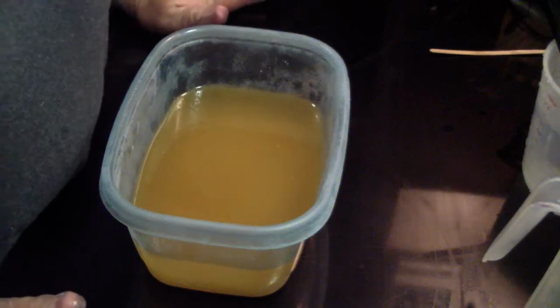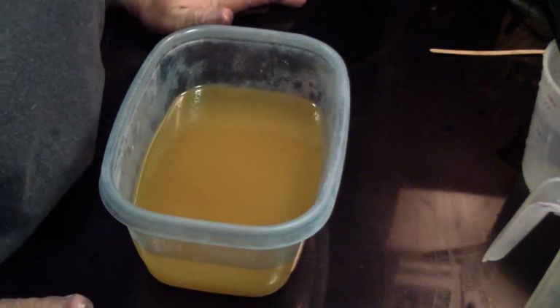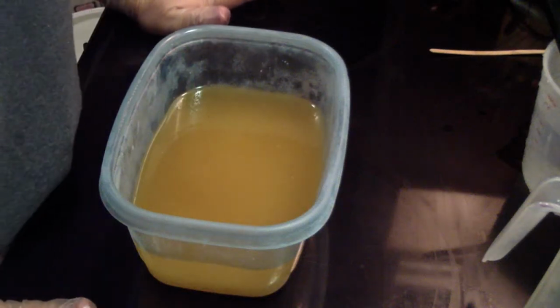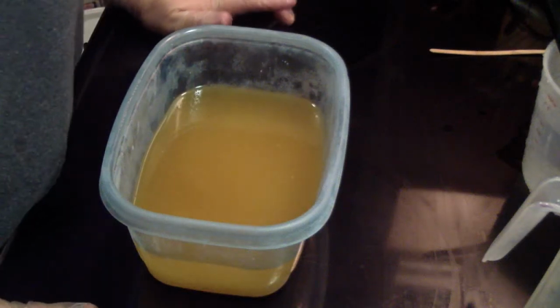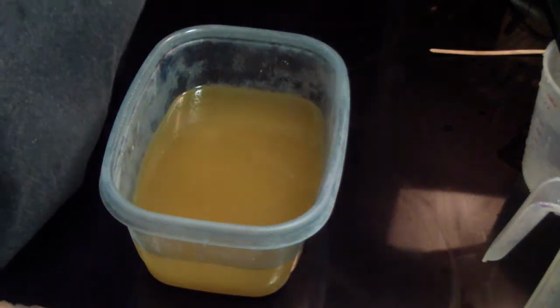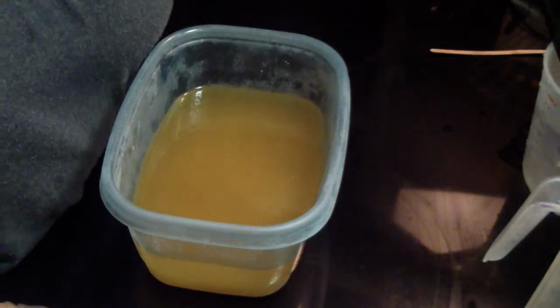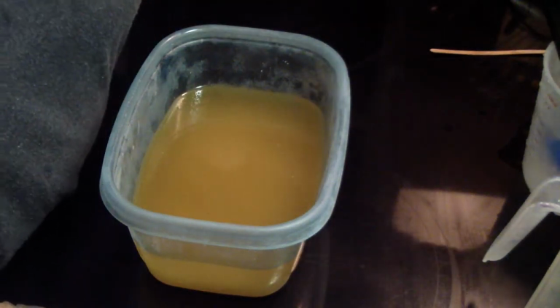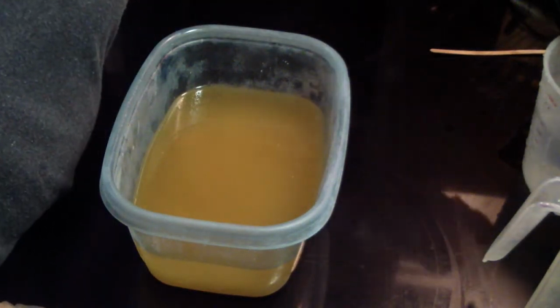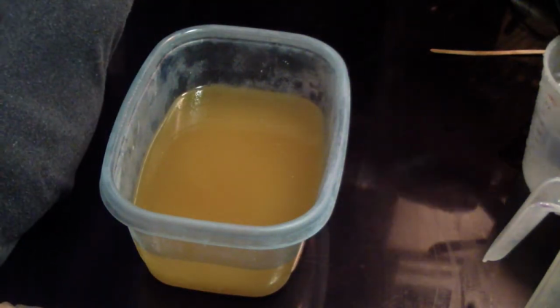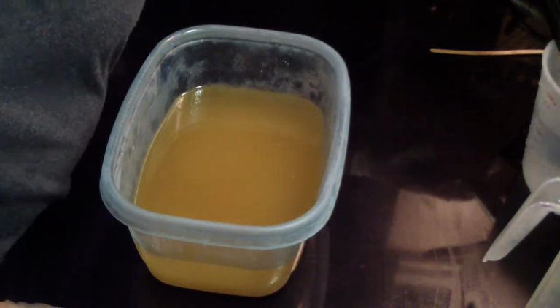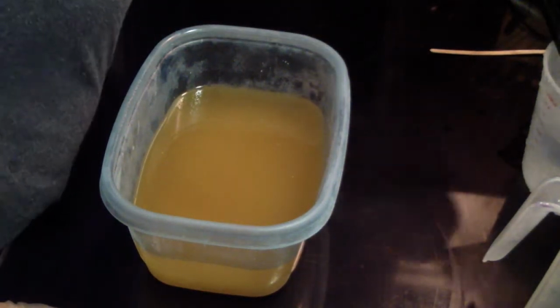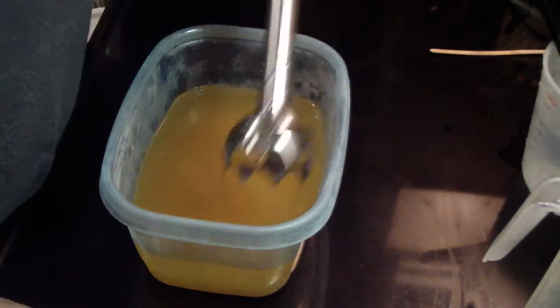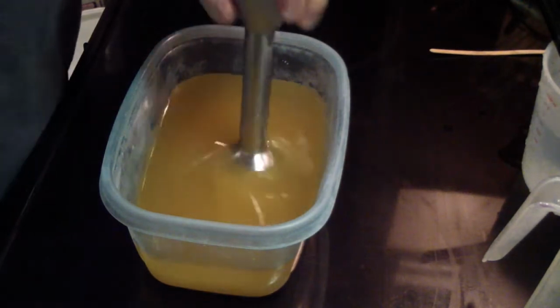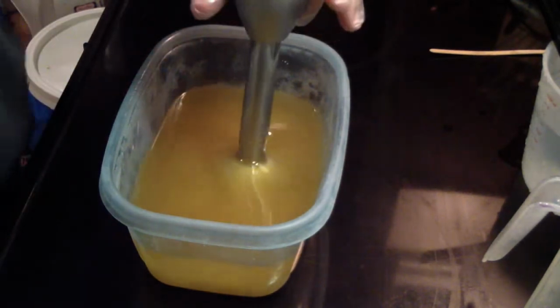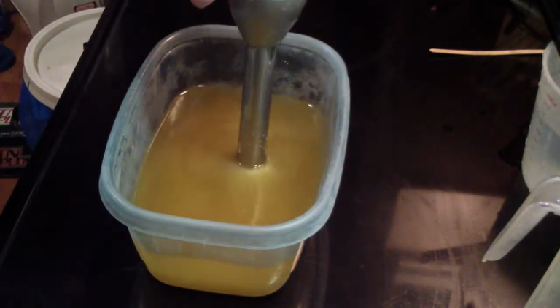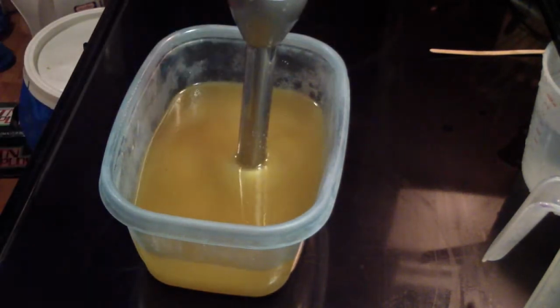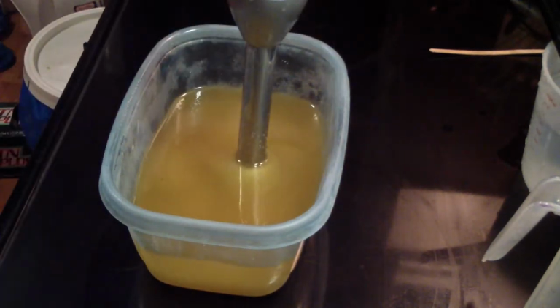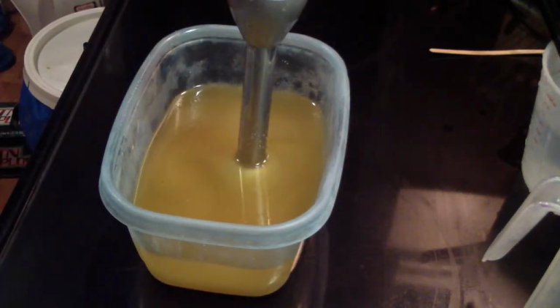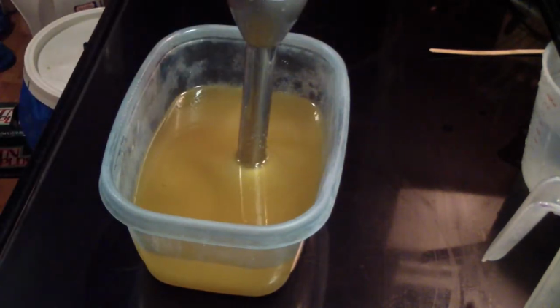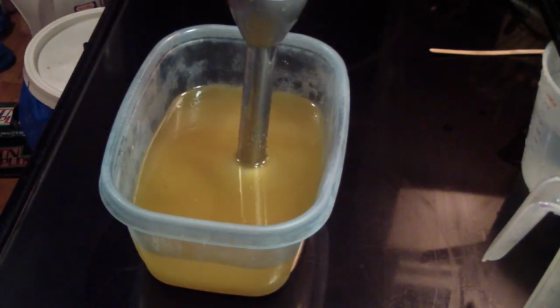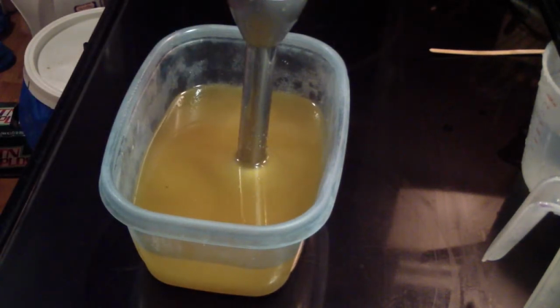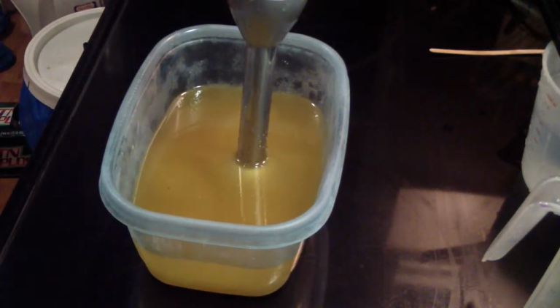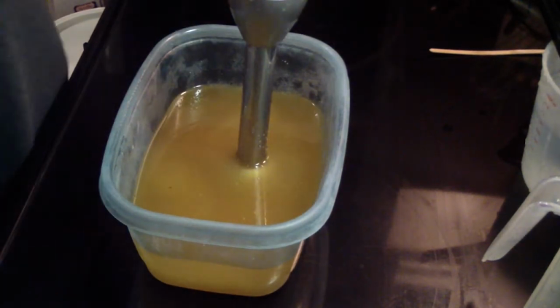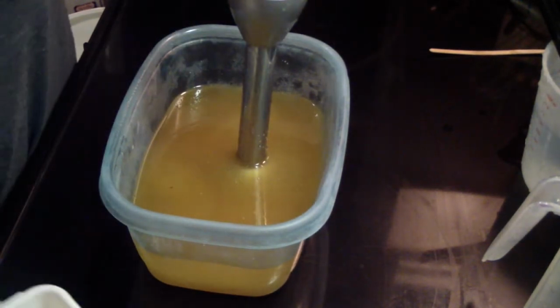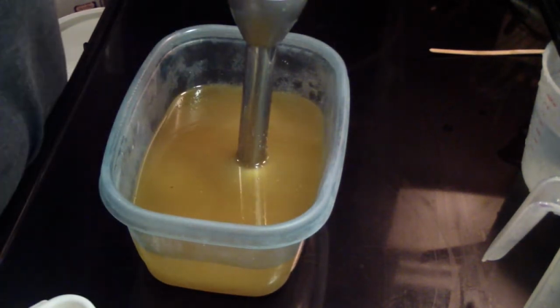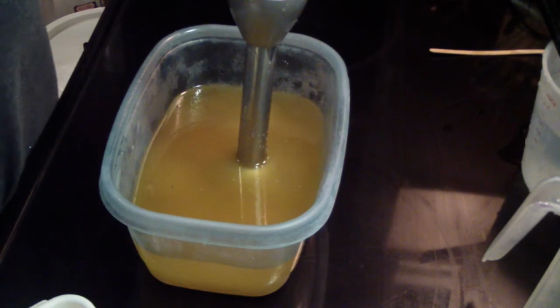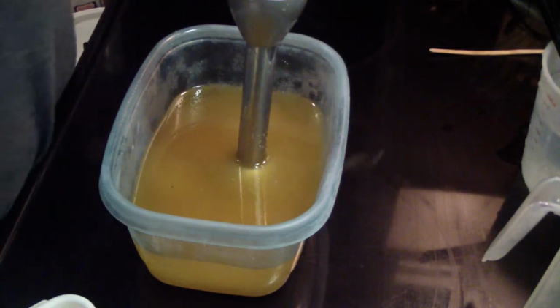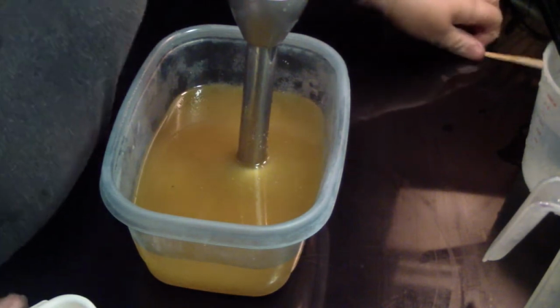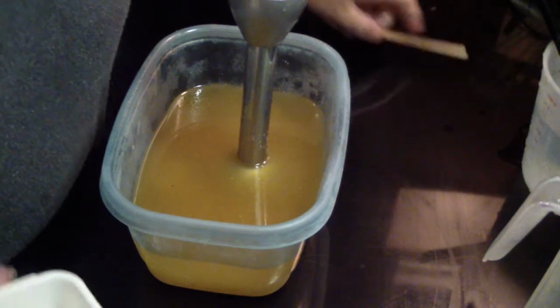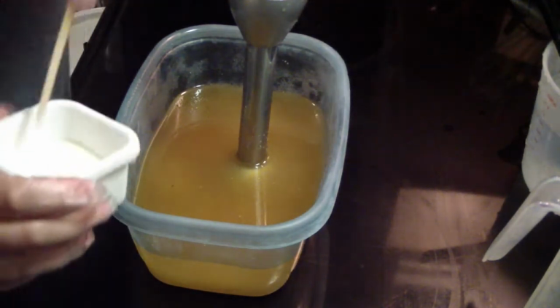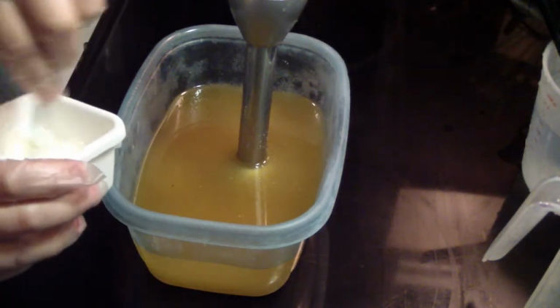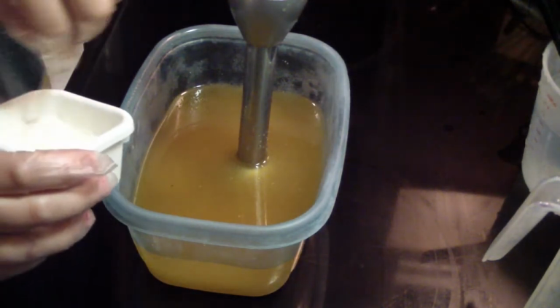Hi guys, Jen here from A&S and such and B-Scented Fragrance Oil Supply. And no one else is hitting their heads with boxes, they say.